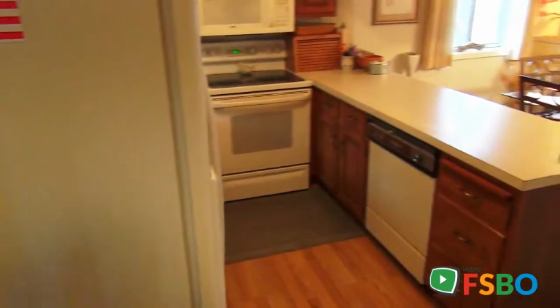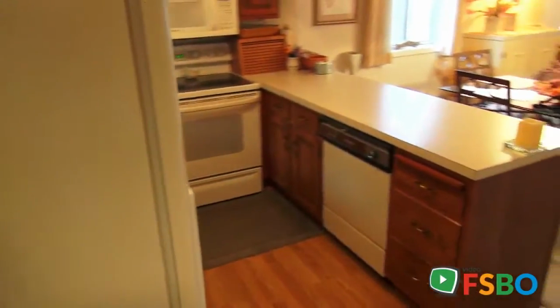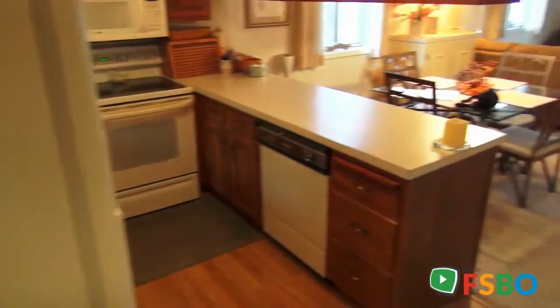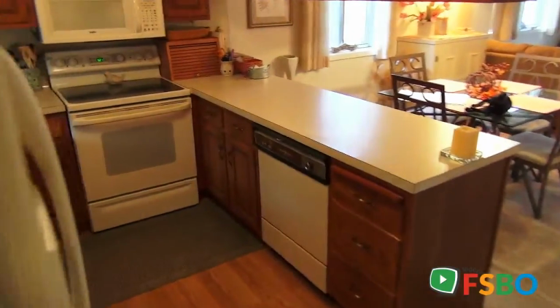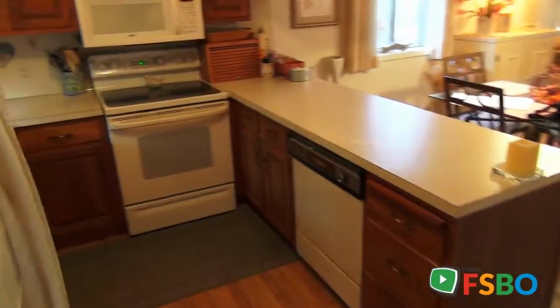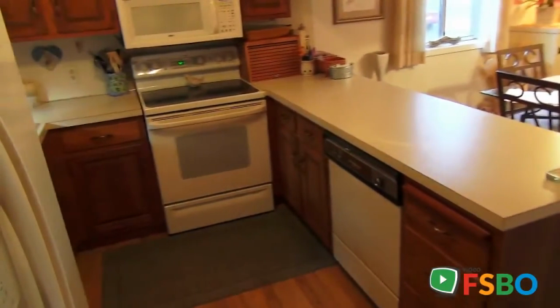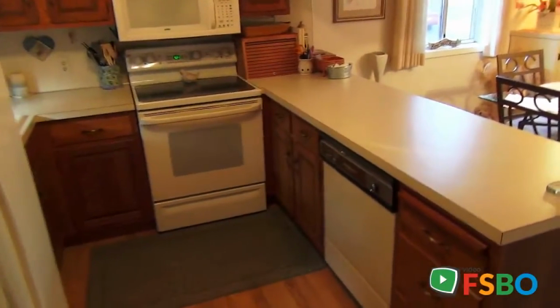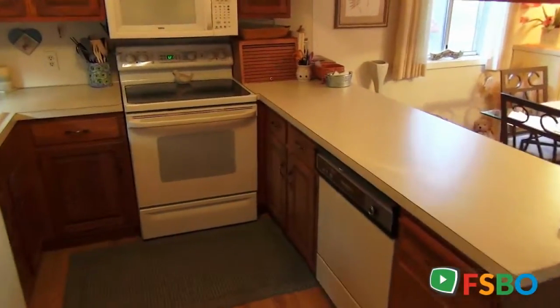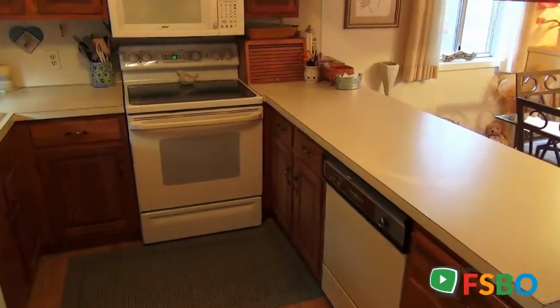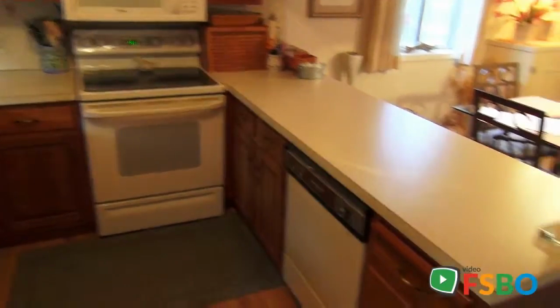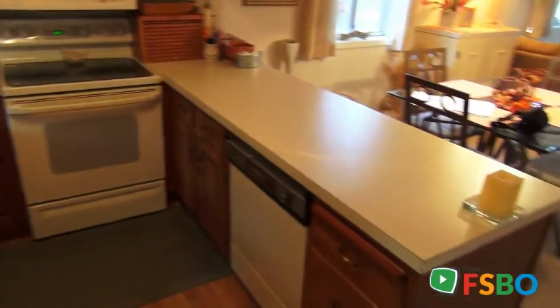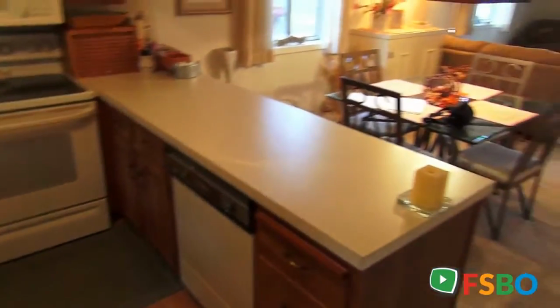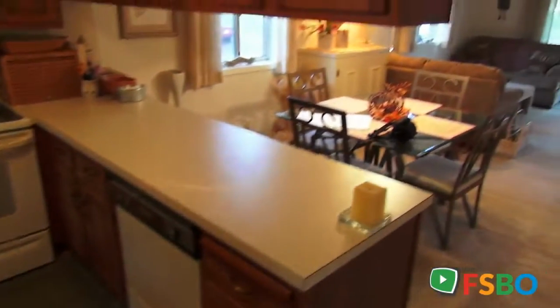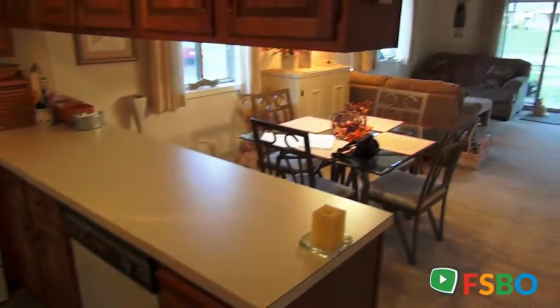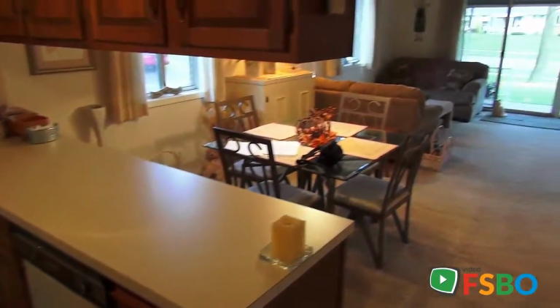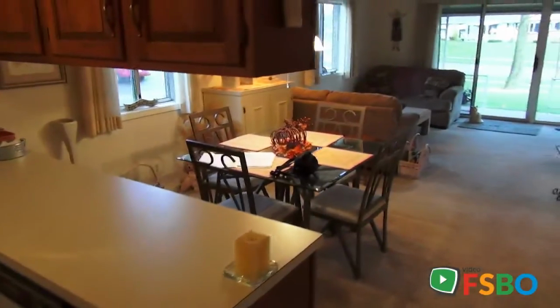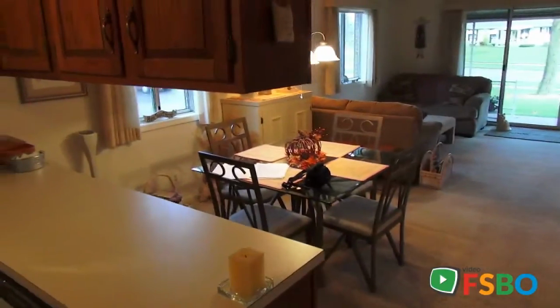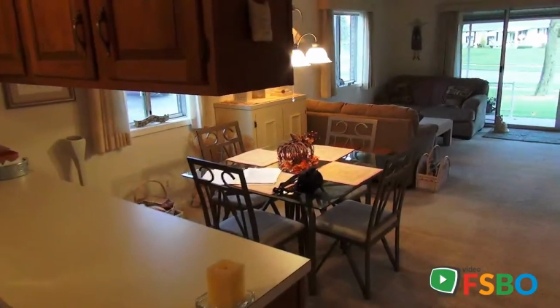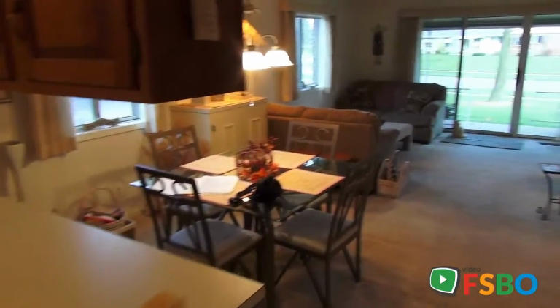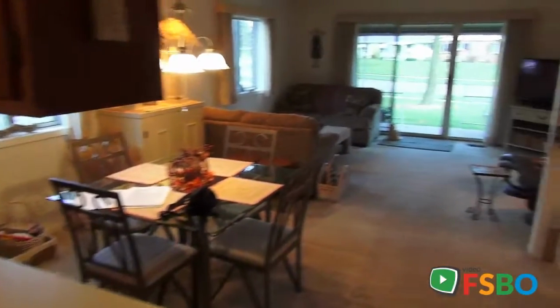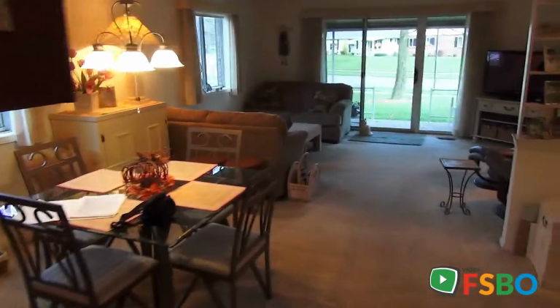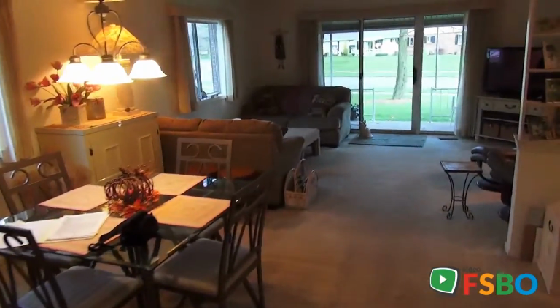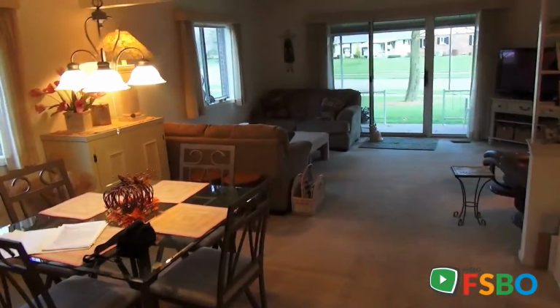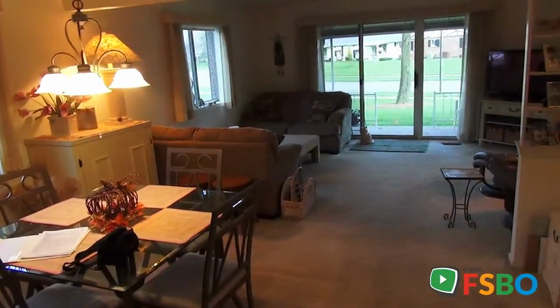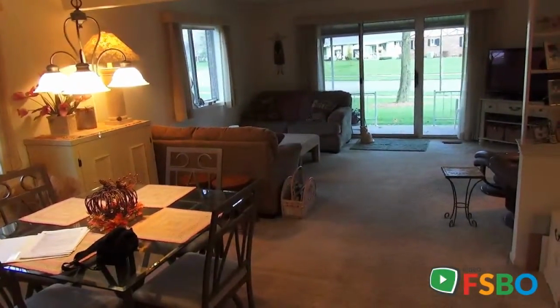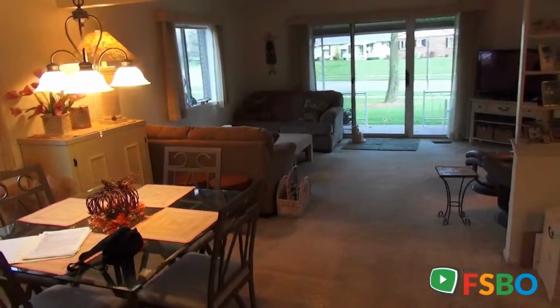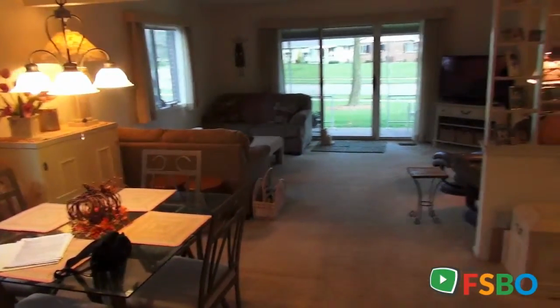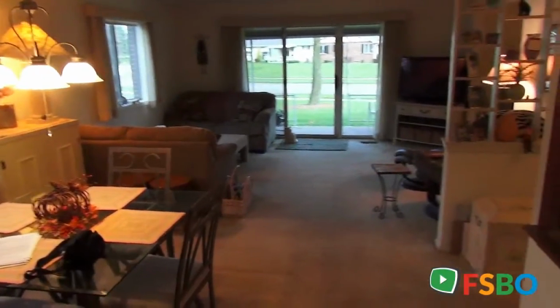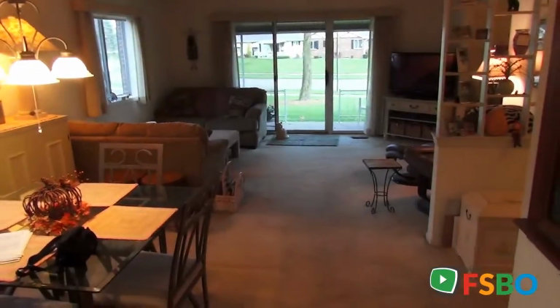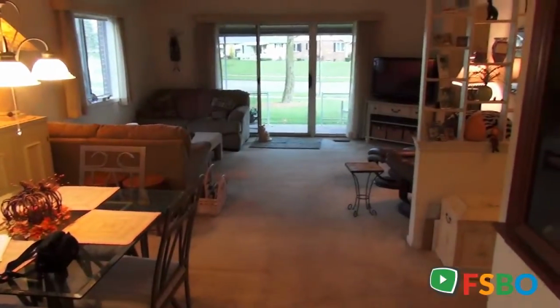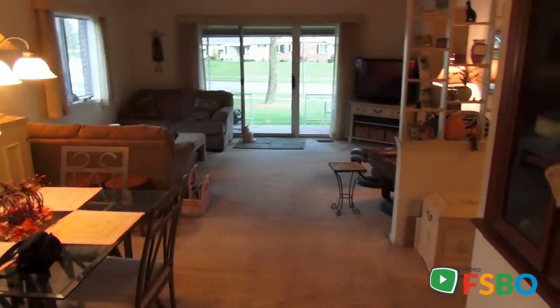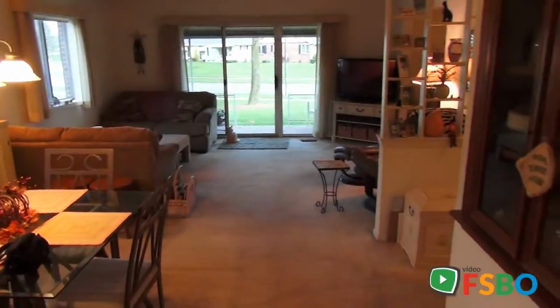Off to the left here you're going to see the kitchen and appliances. Off to the right, look at the large bay windows and large screen on this end unit with full brick and extra windows.